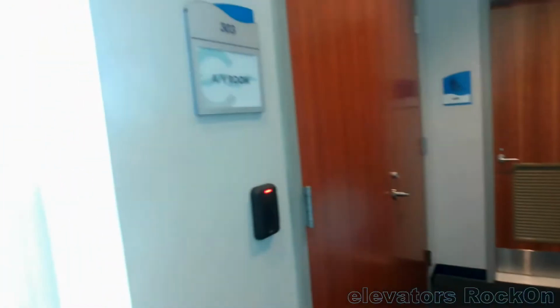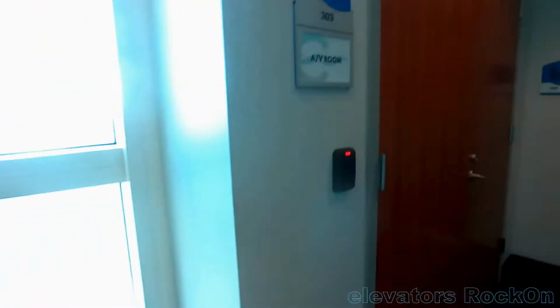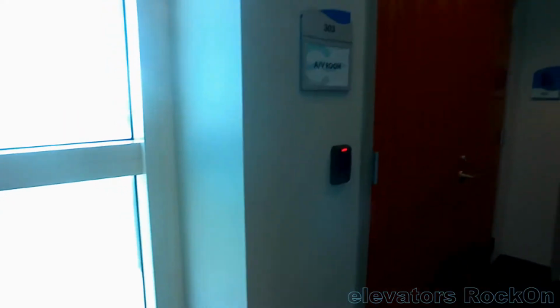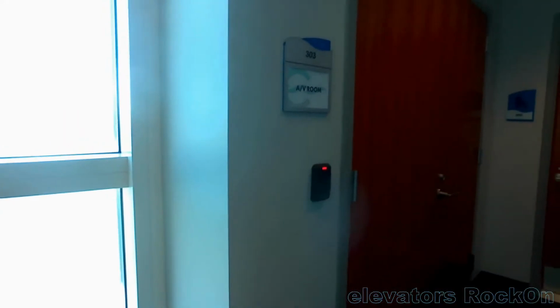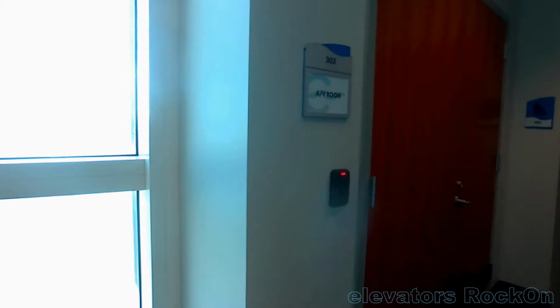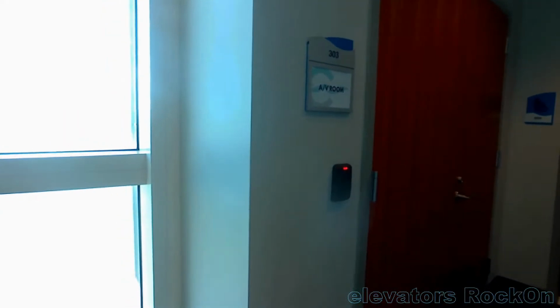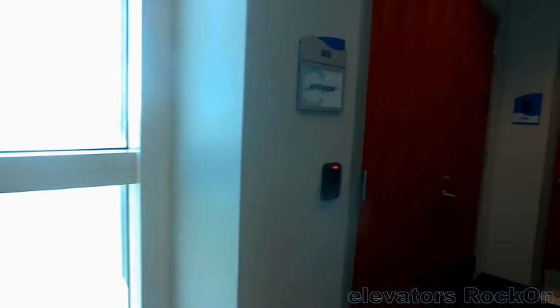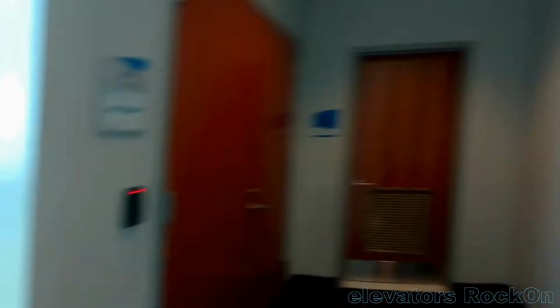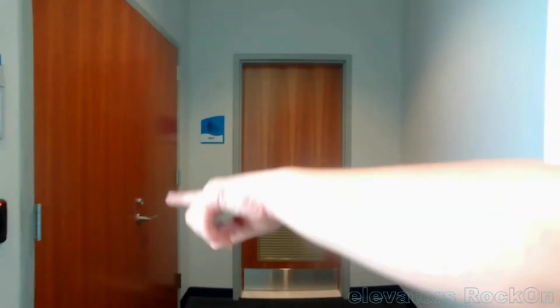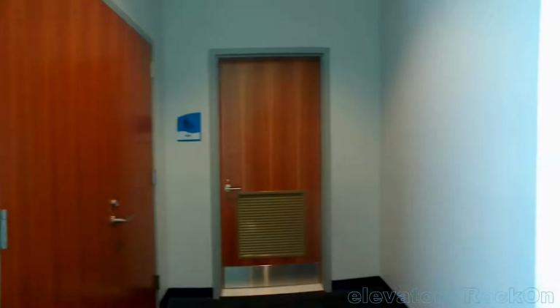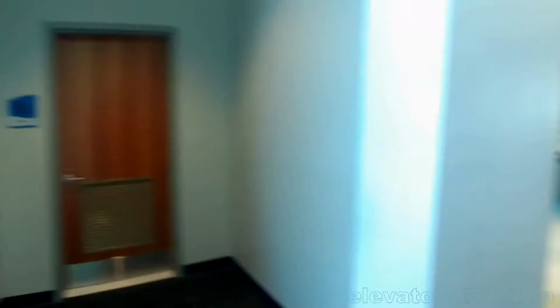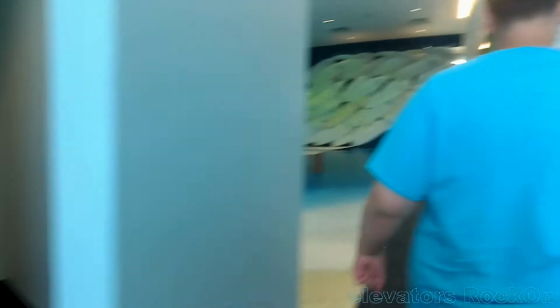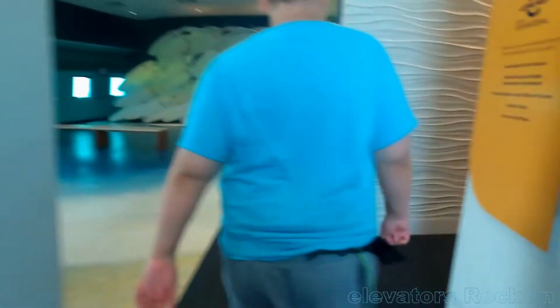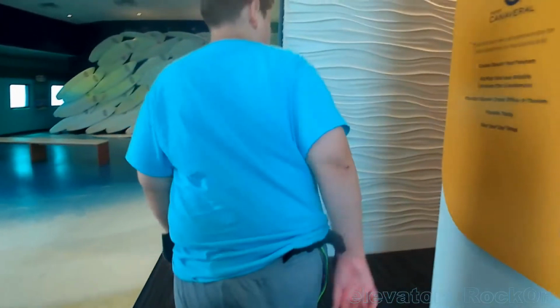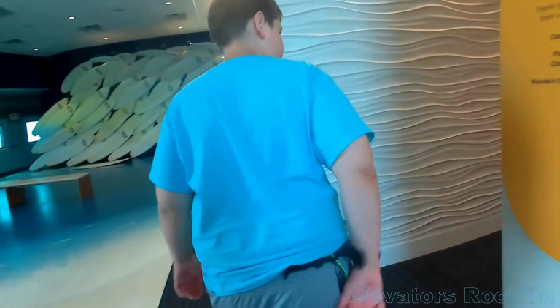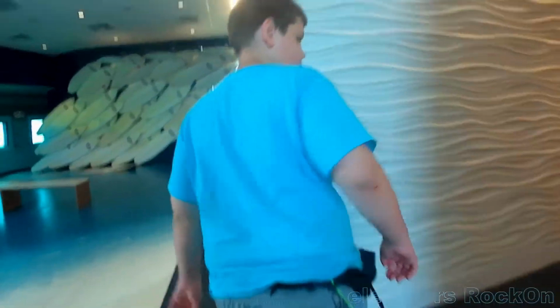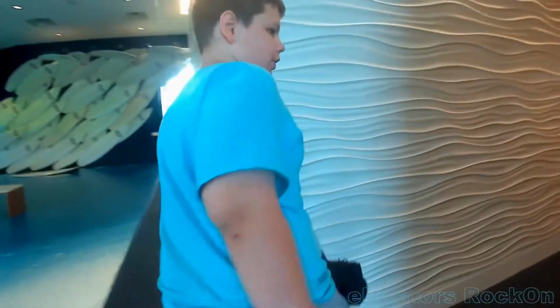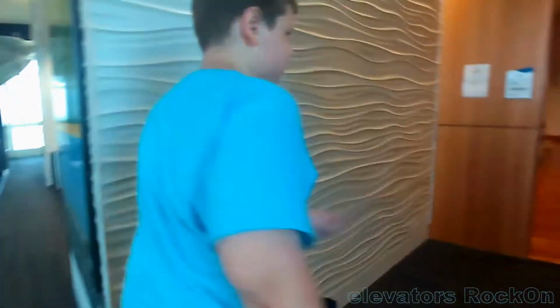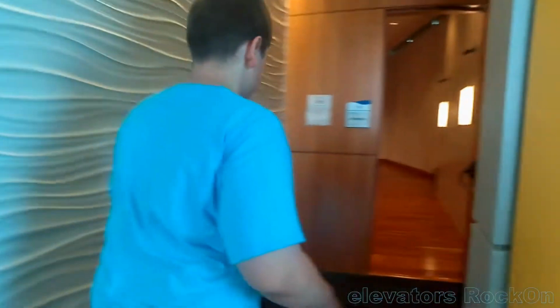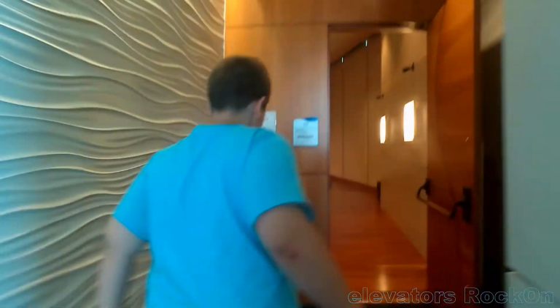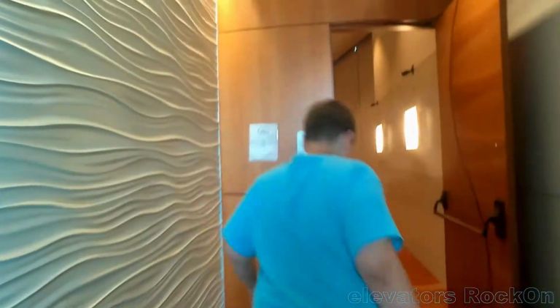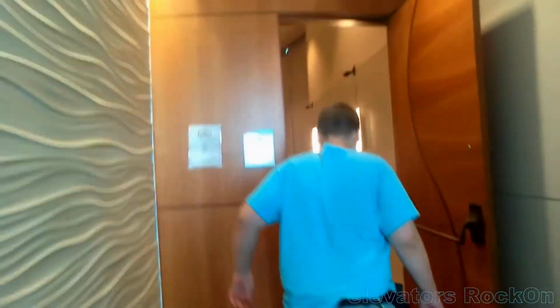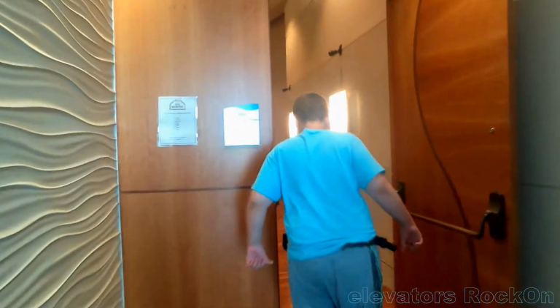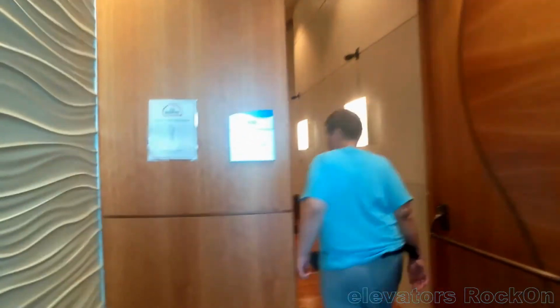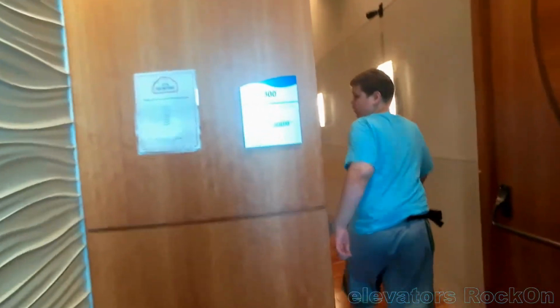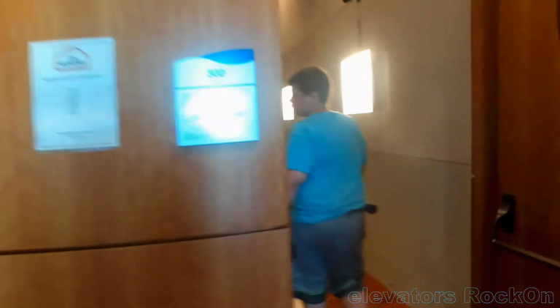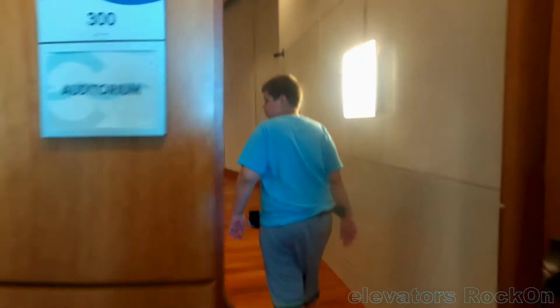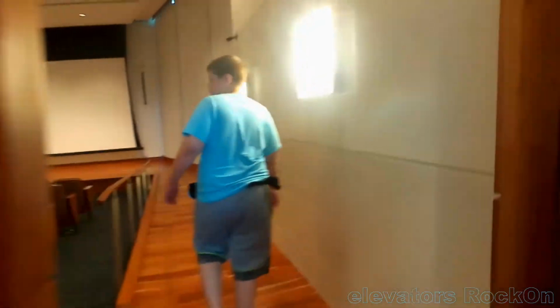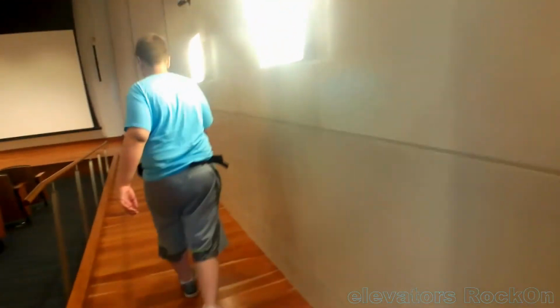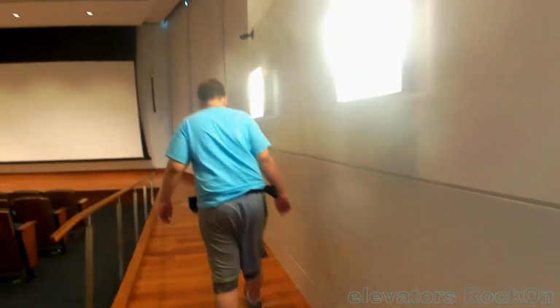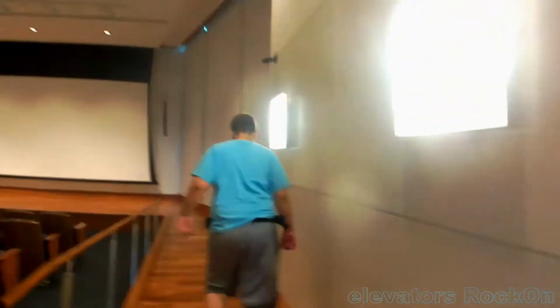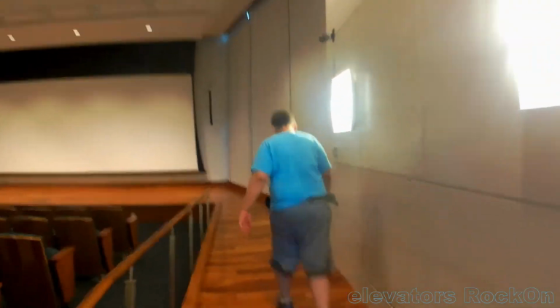The audio-visual room — that's employees only. Yeah, obviously you can't go in there. You don't want to touch that. And I see here there's a movie theater.